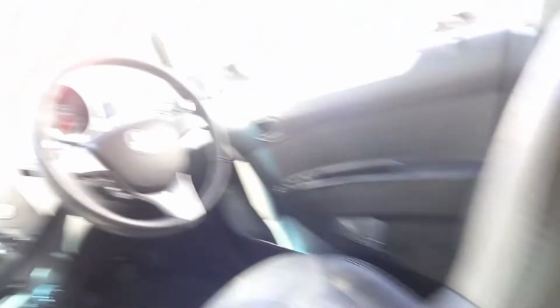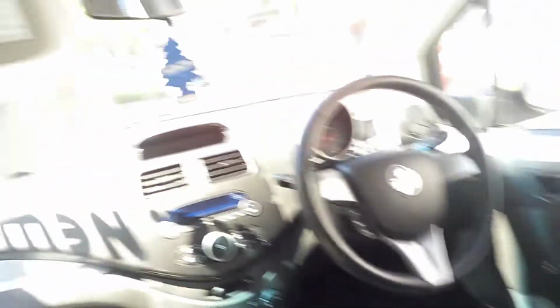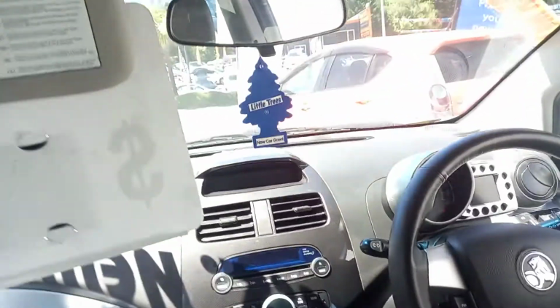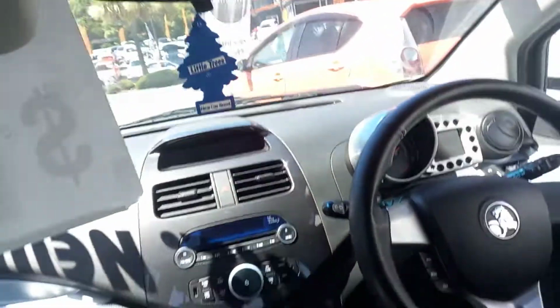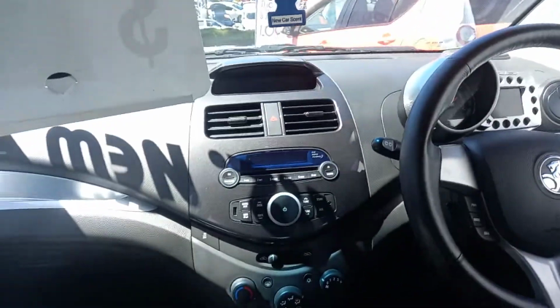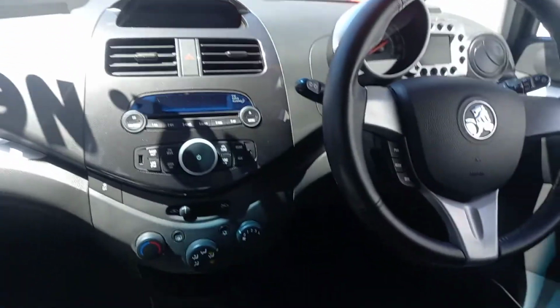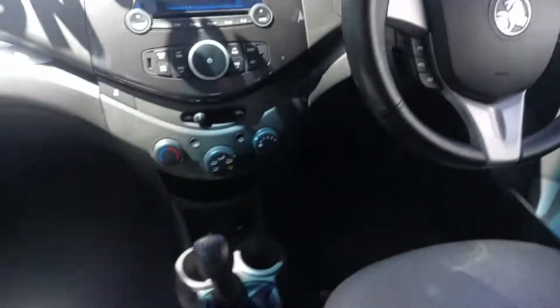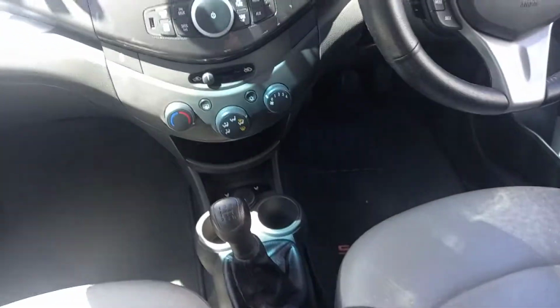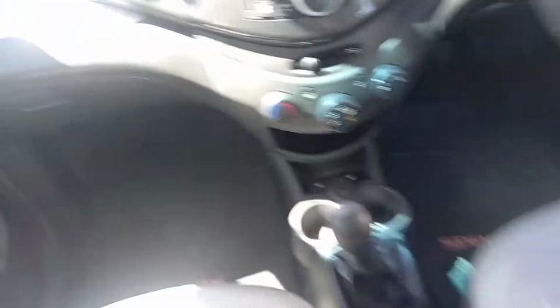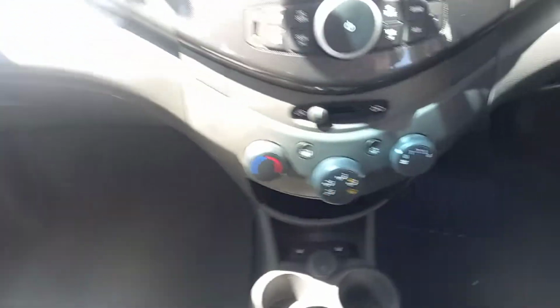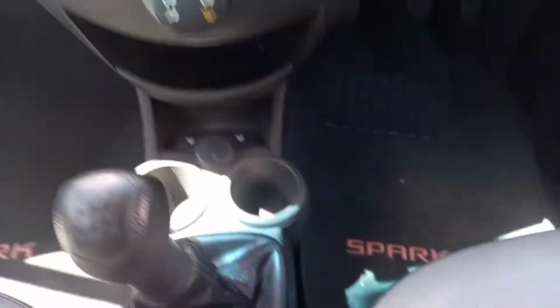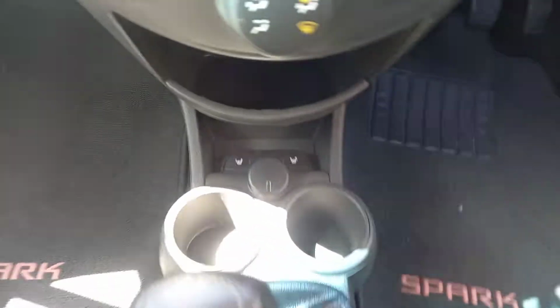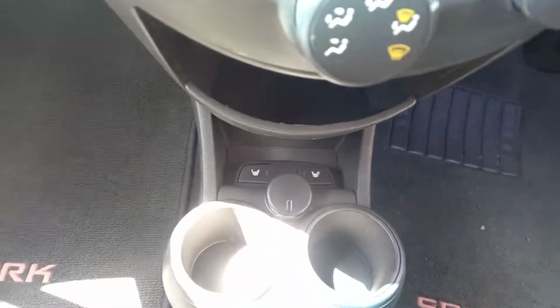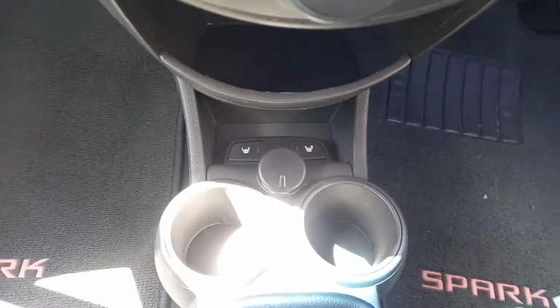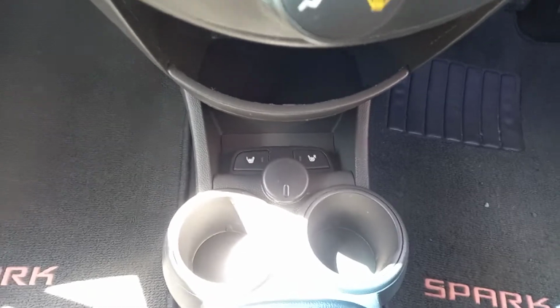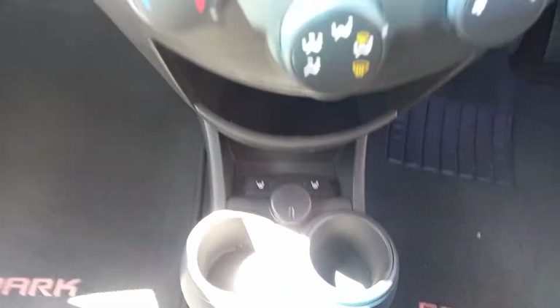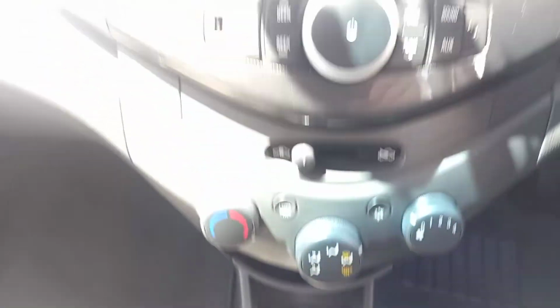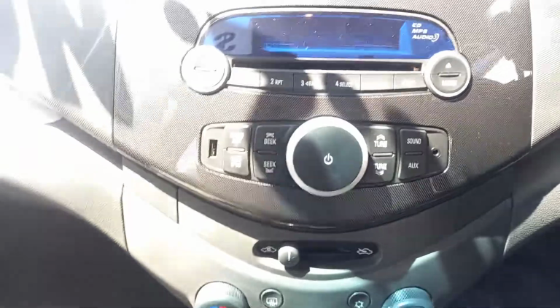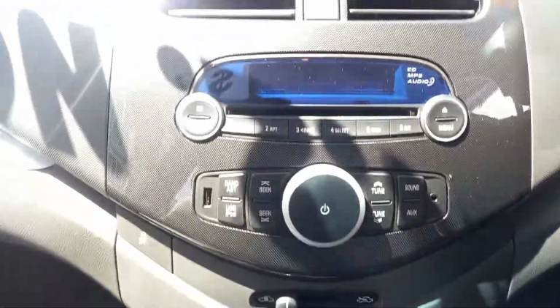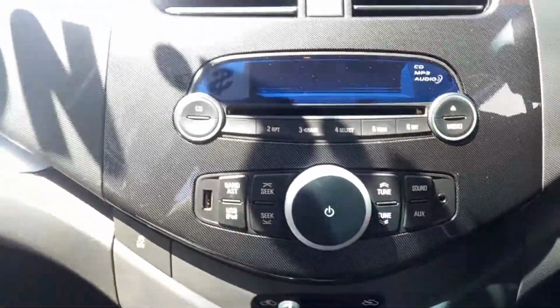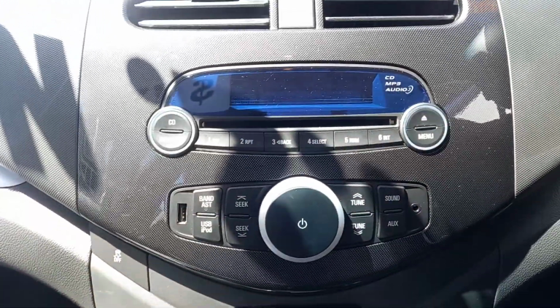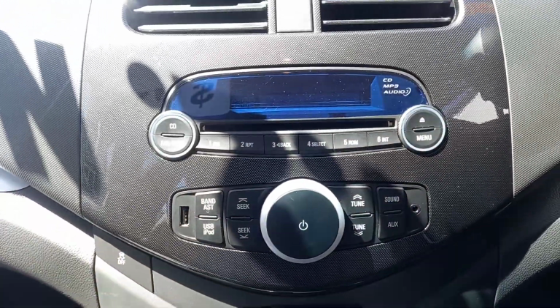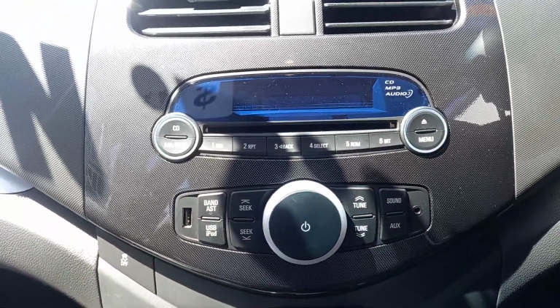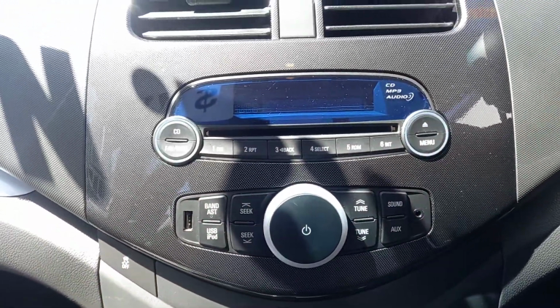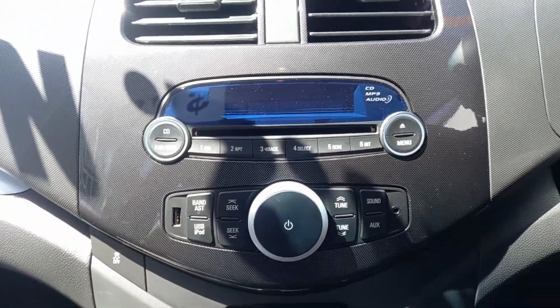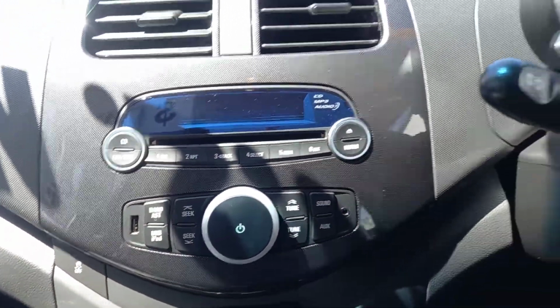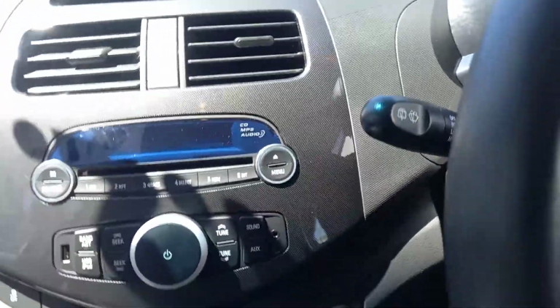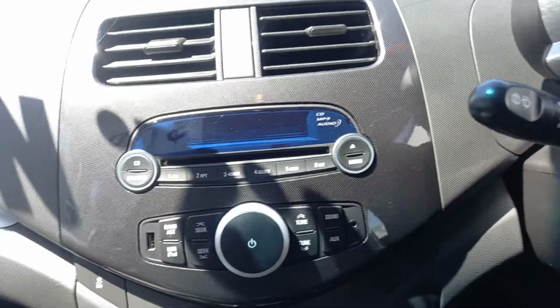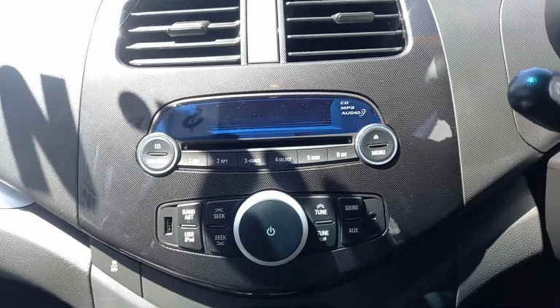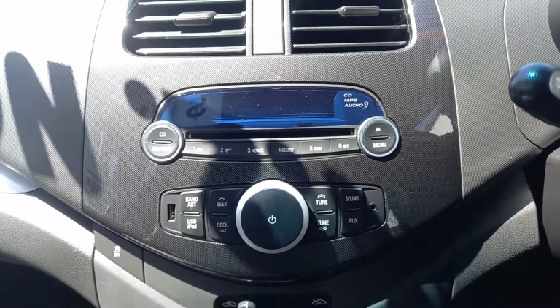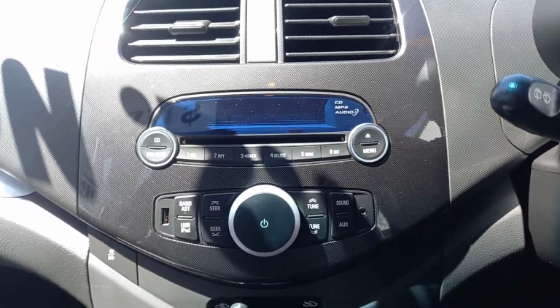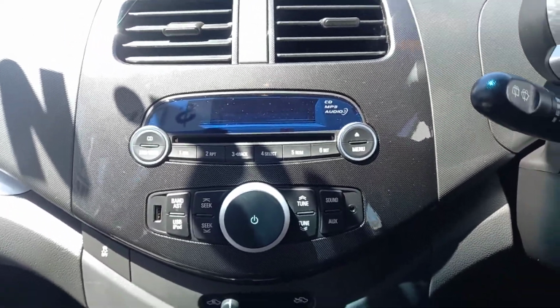This one has had a new clutch not that long ago. You've got heated seats as well, your CD player with auxiliary and USB, and obviously being a New Zealand vehicle it's all on the right frequency.